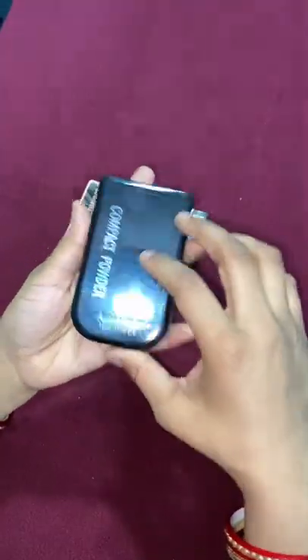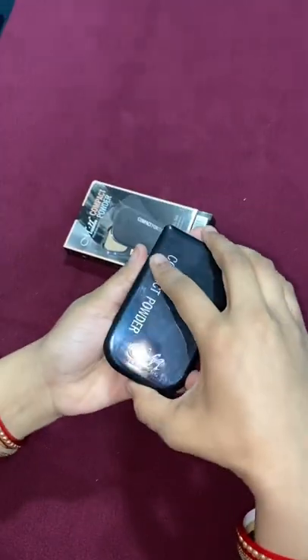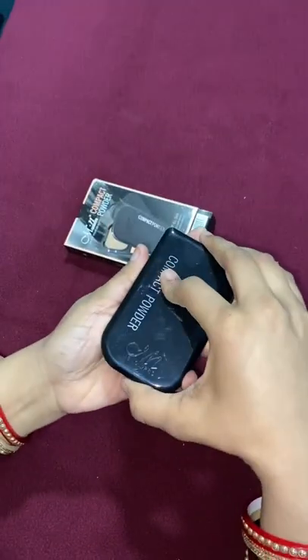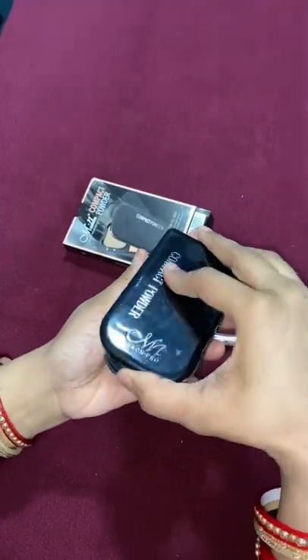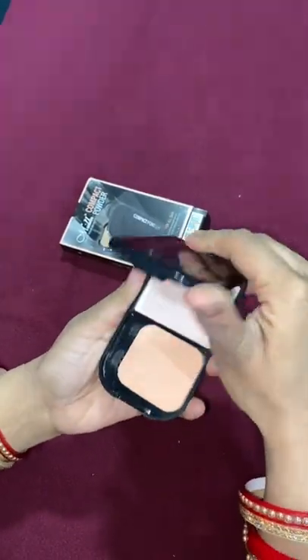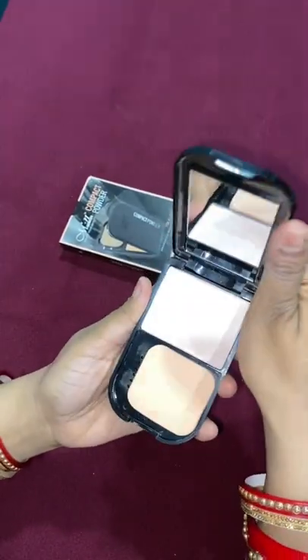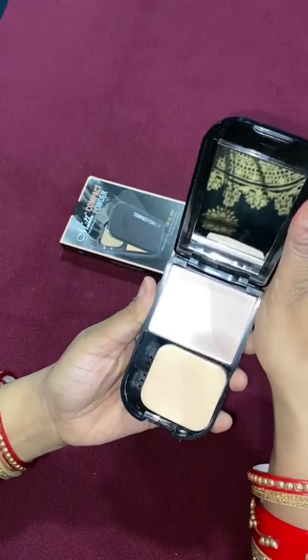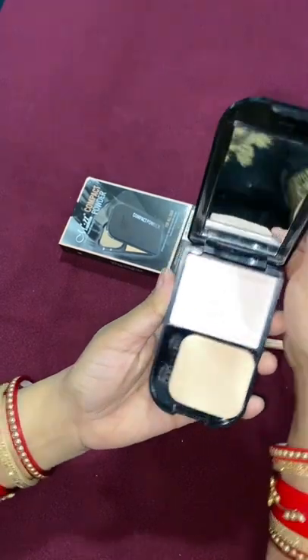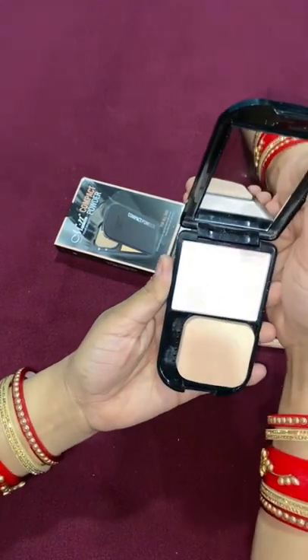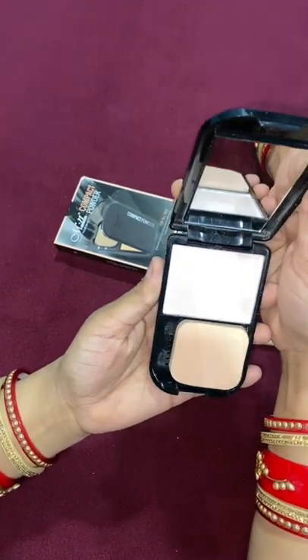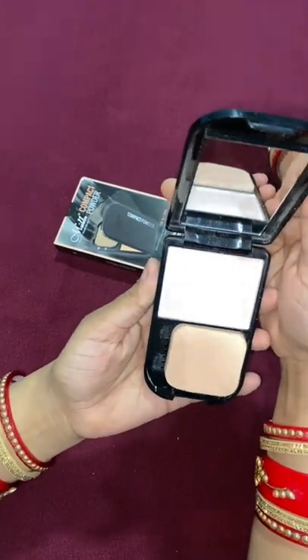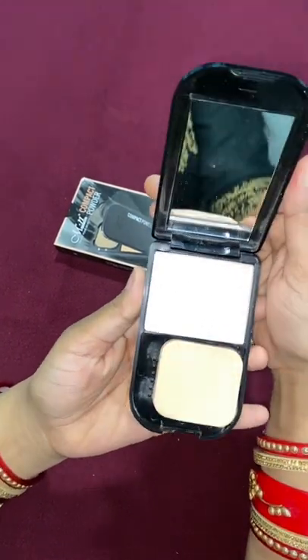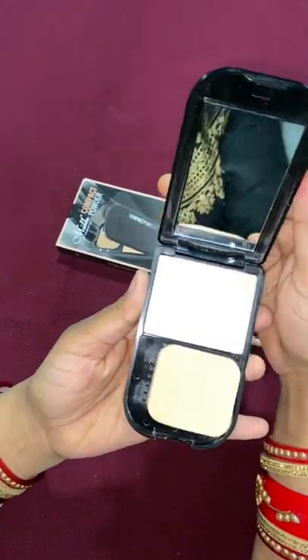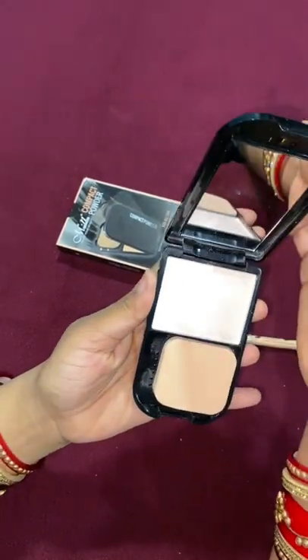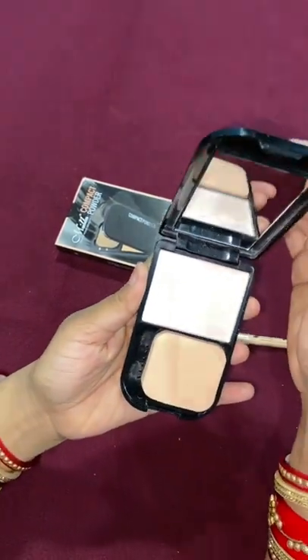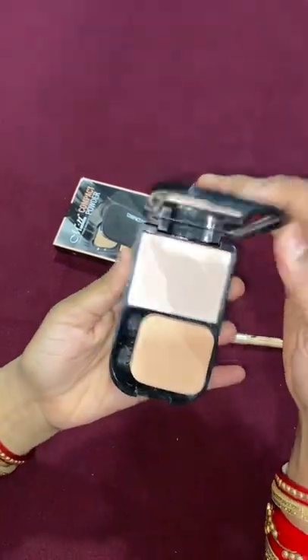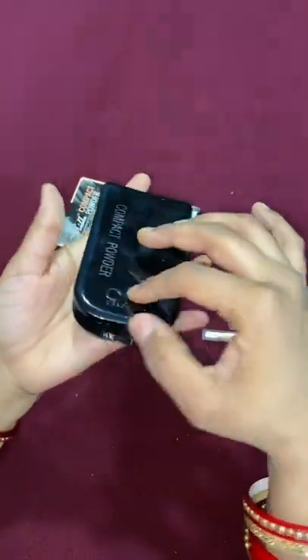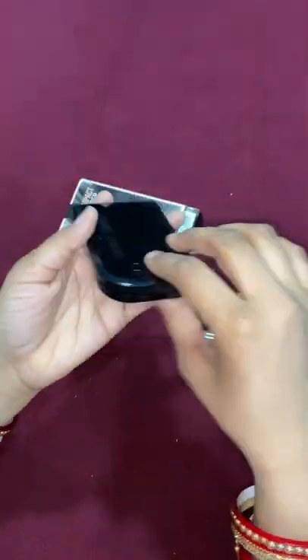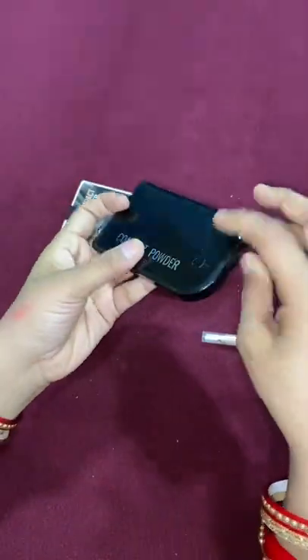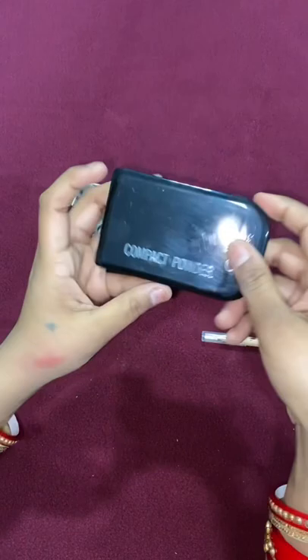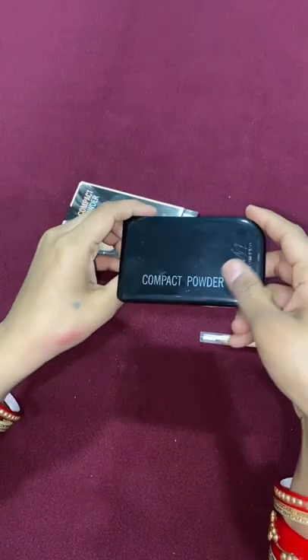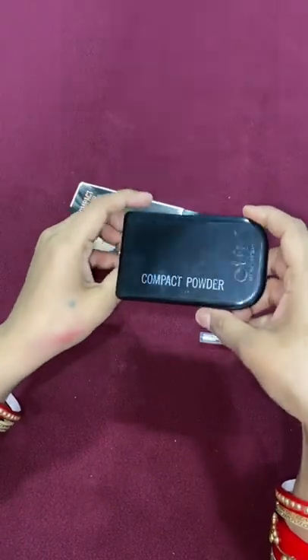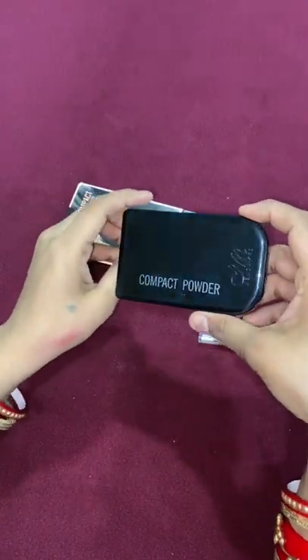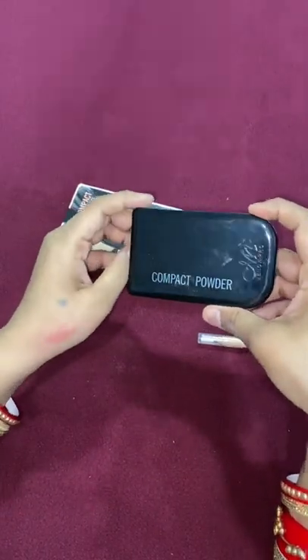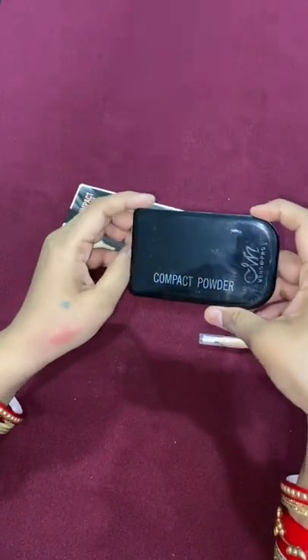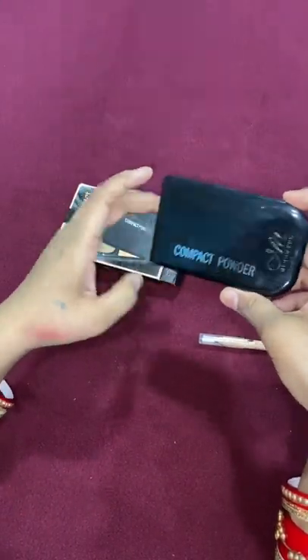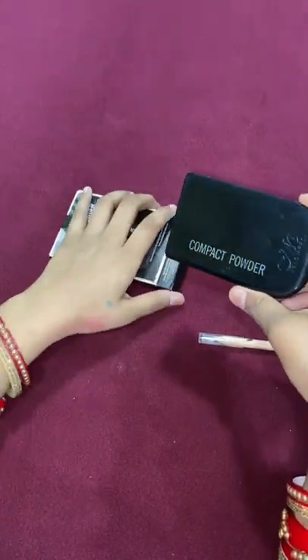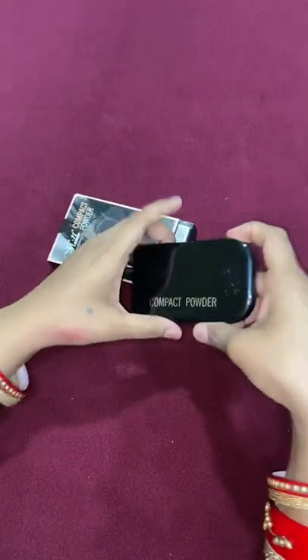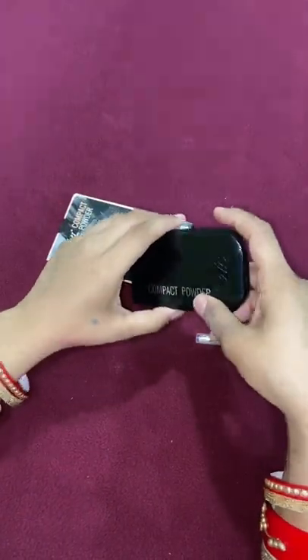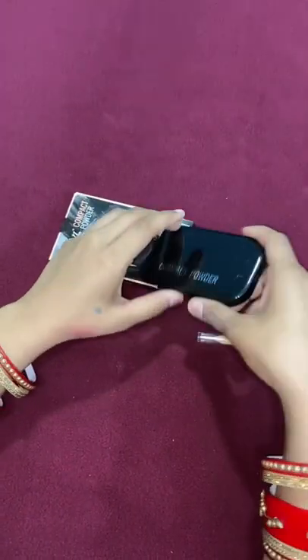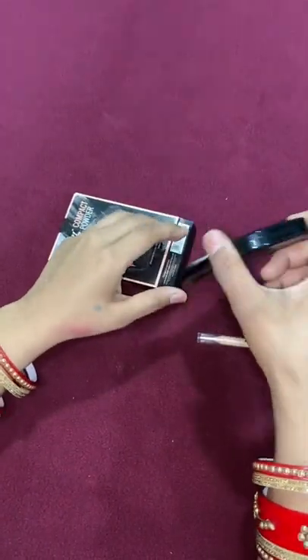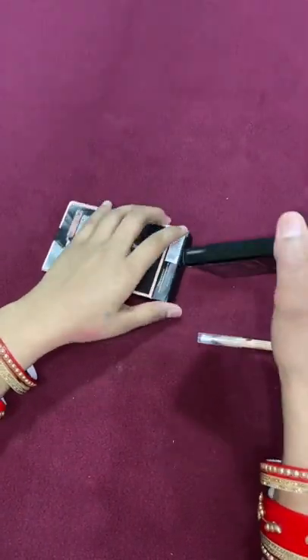And this is compact powder, it's natural, as you can see. We are selling this for only 150 rupees, and all products are natural.